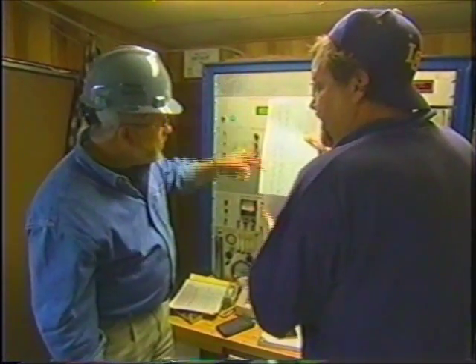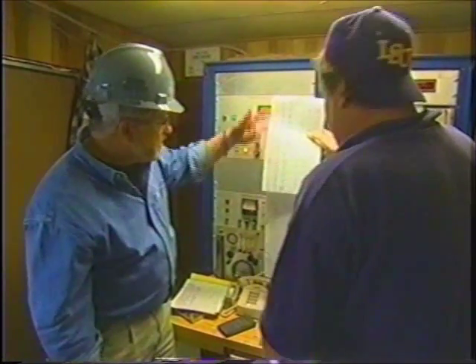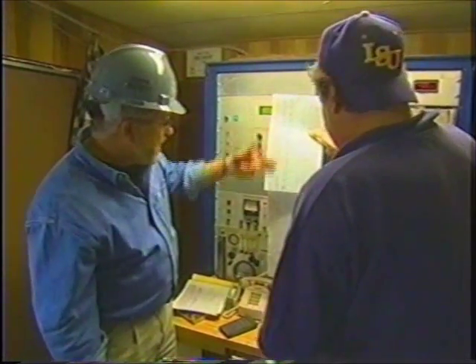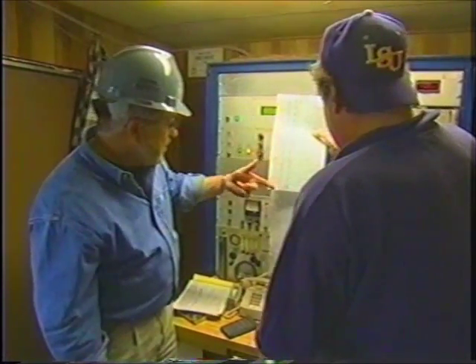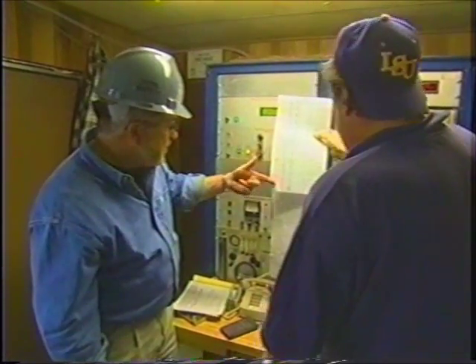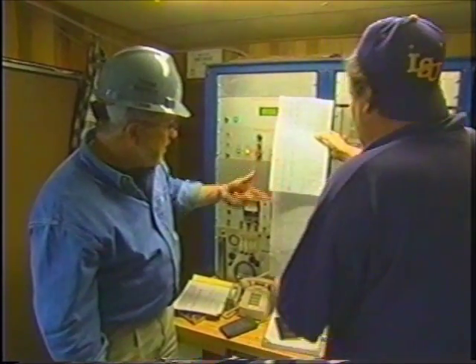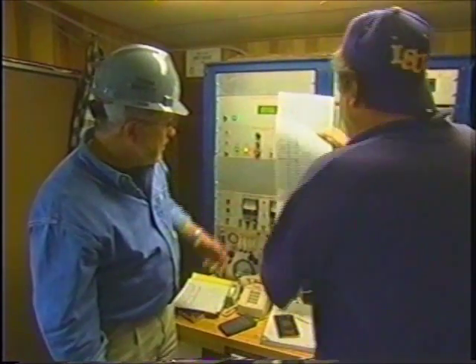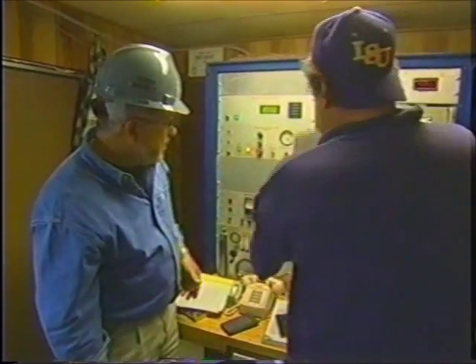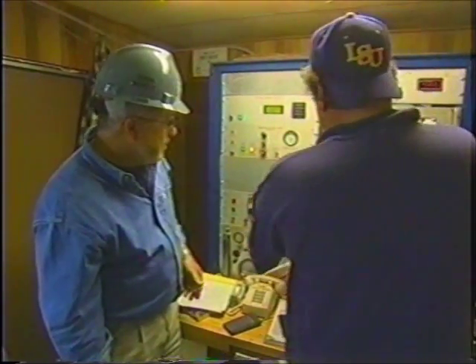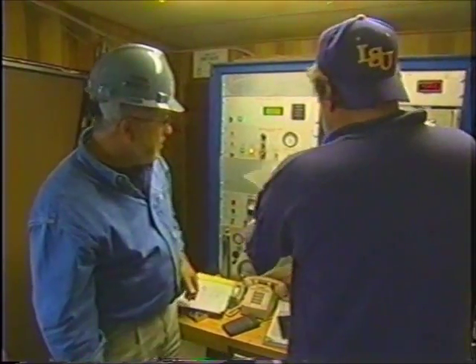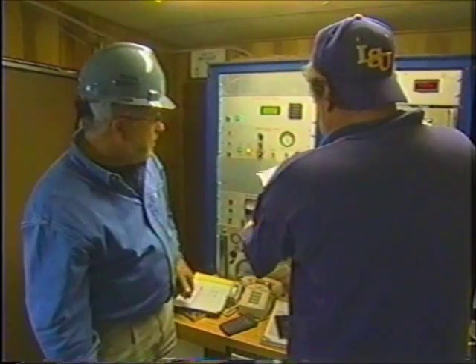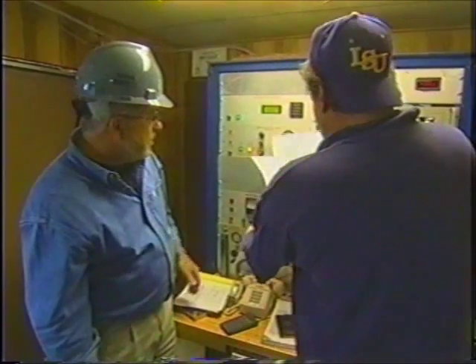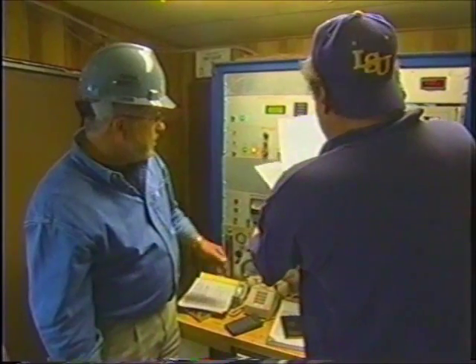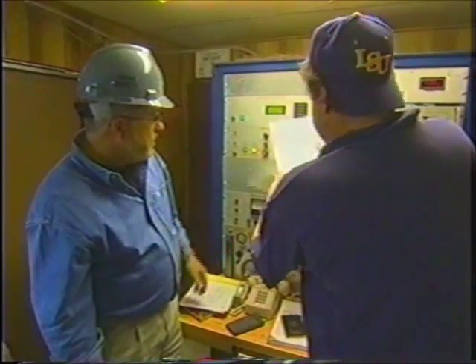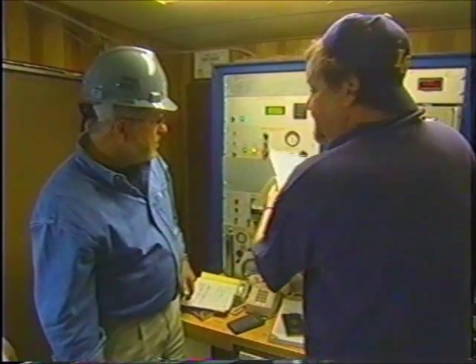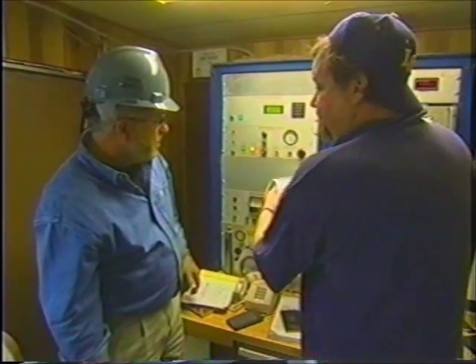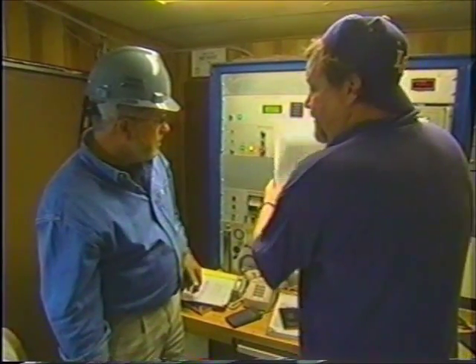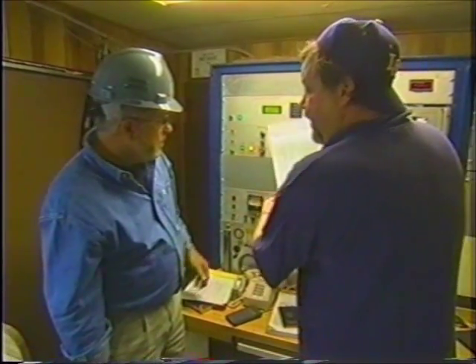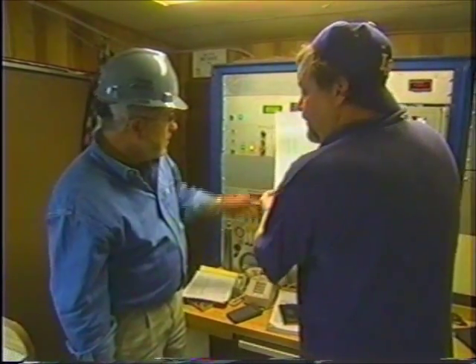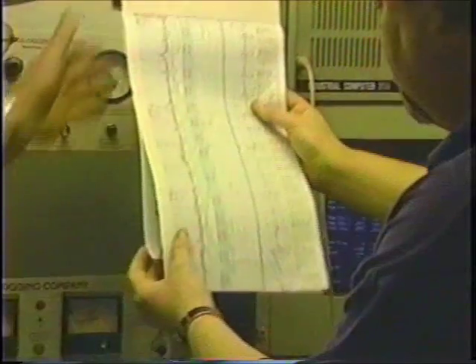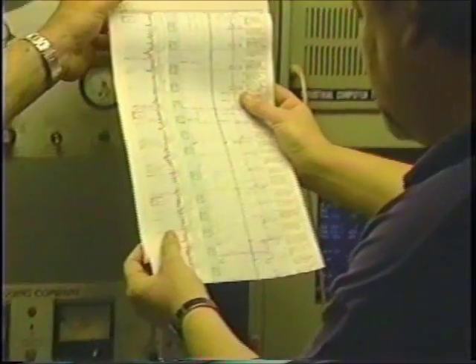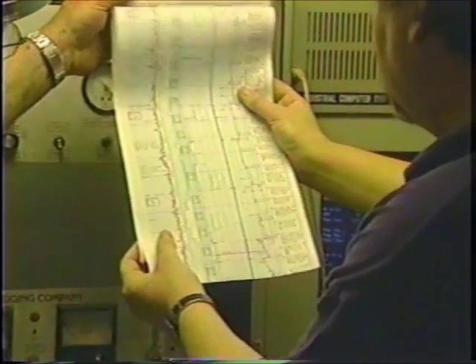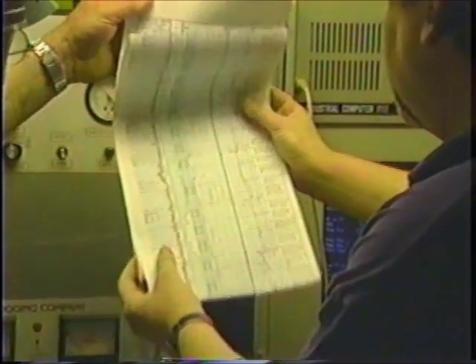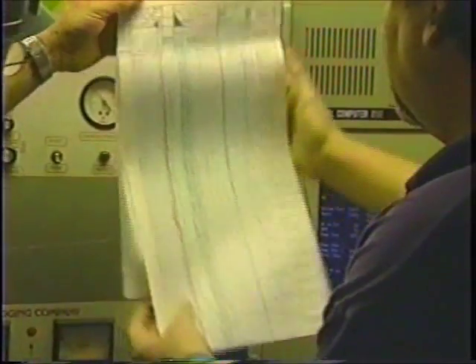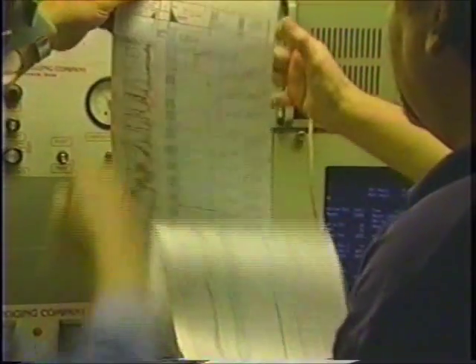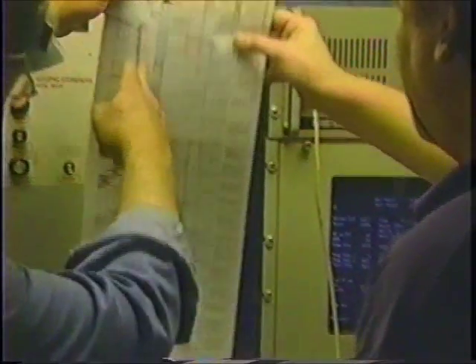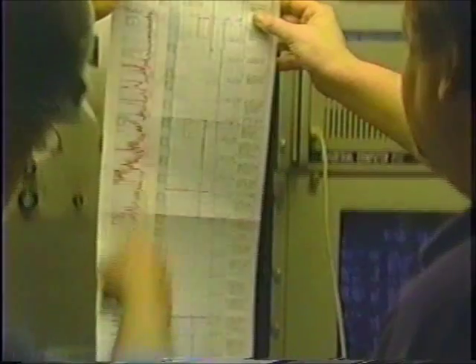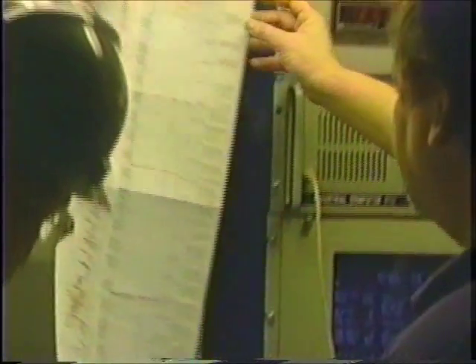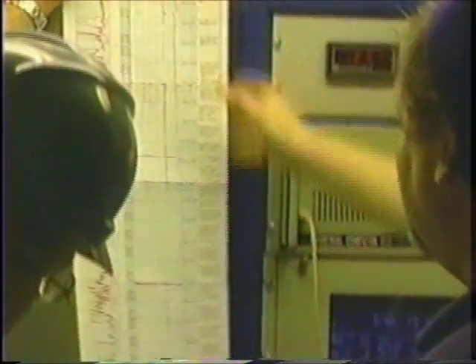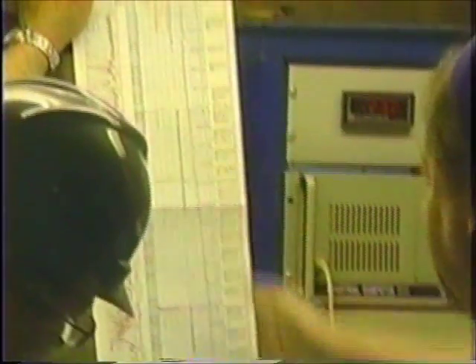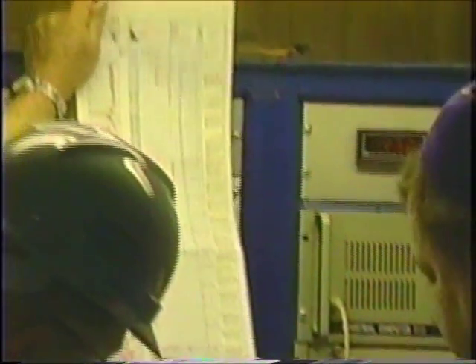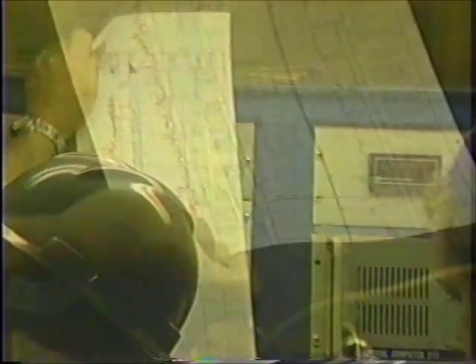What is this document here, this piece of paper? This is our mud log, and basically it's a map of the hole. With the top up here? This is the top of the hole here? Yes, sir, that's where we started drilling.